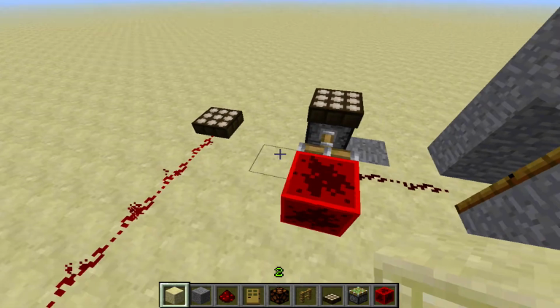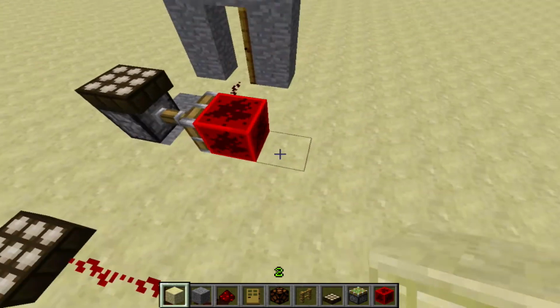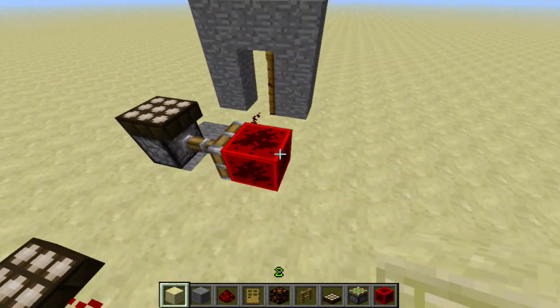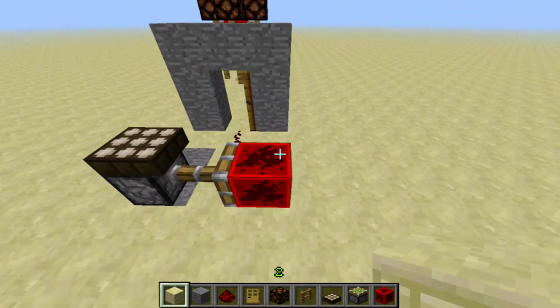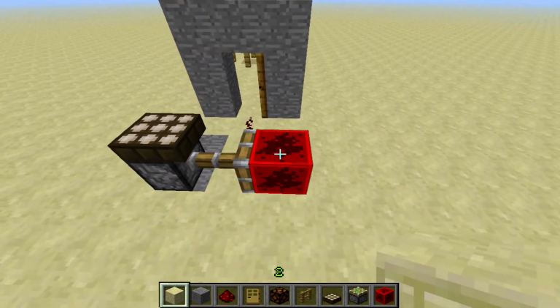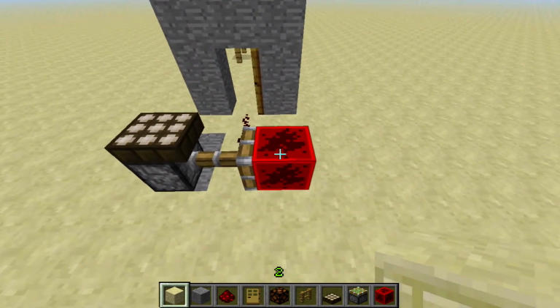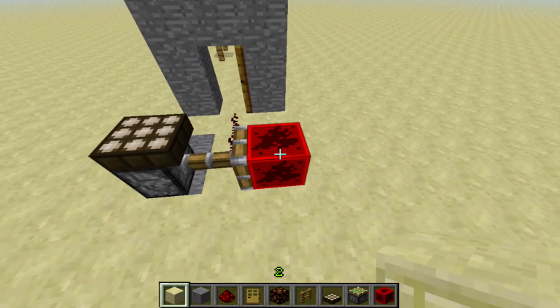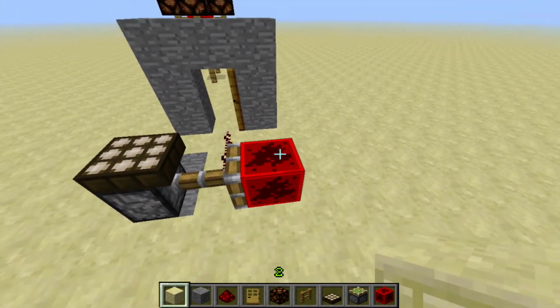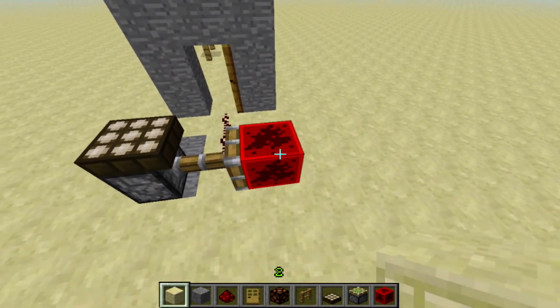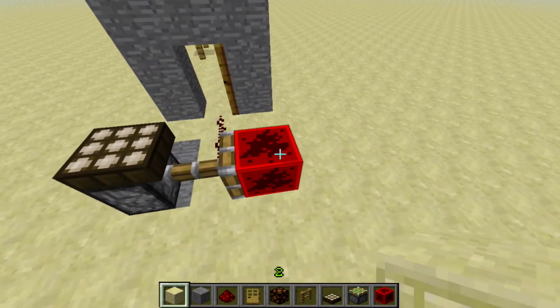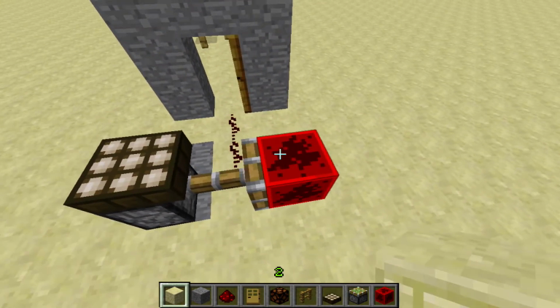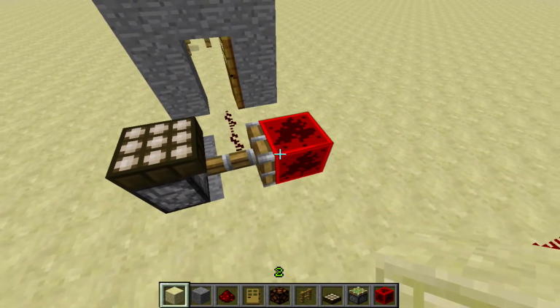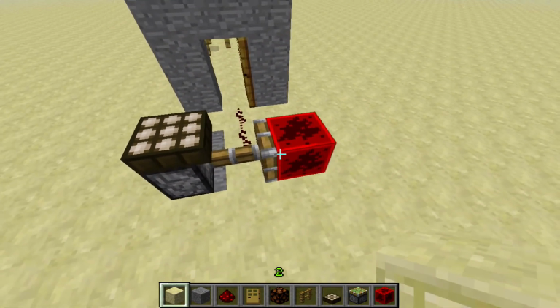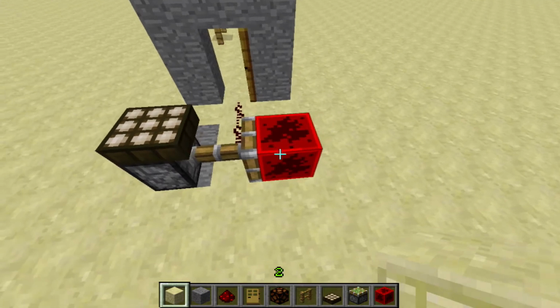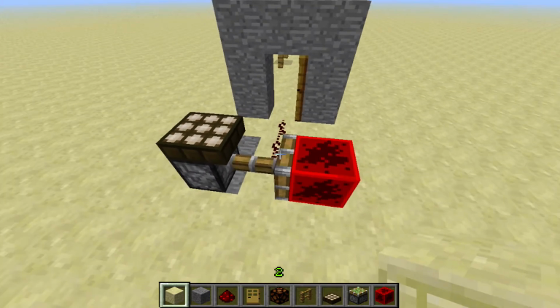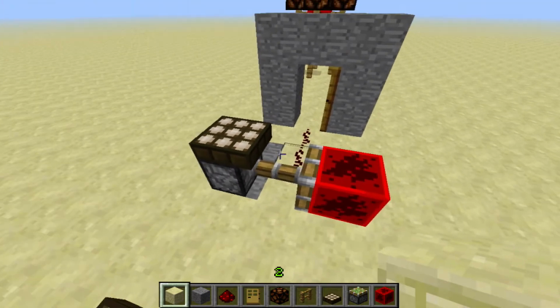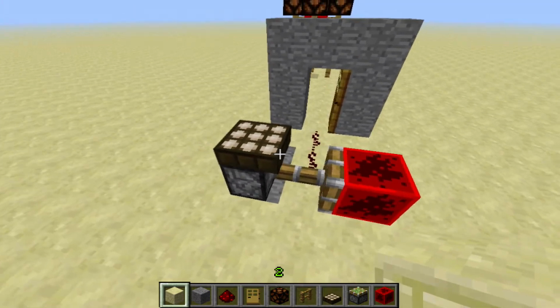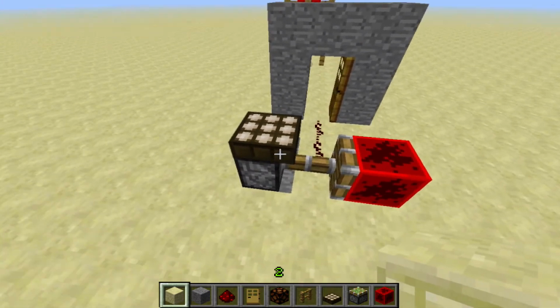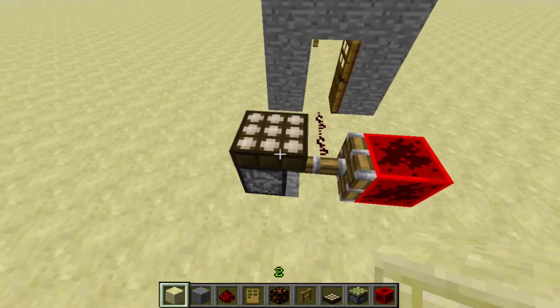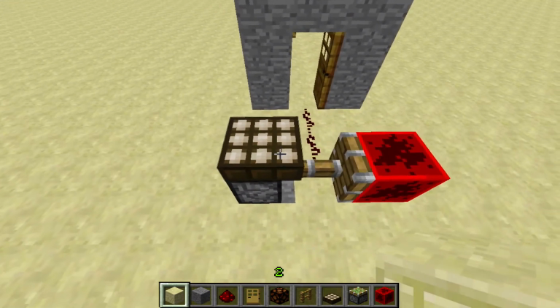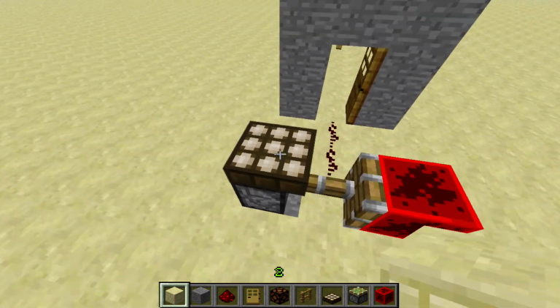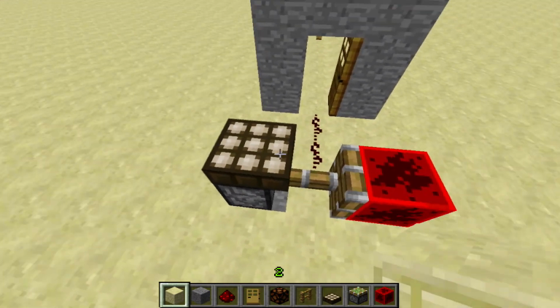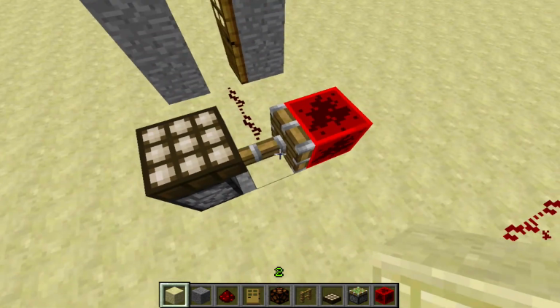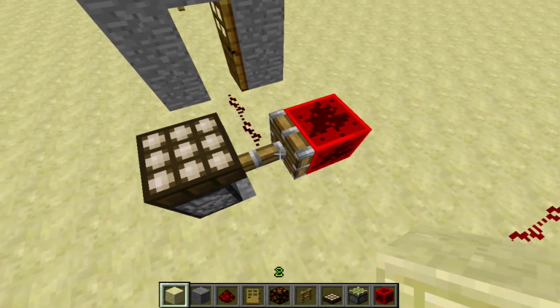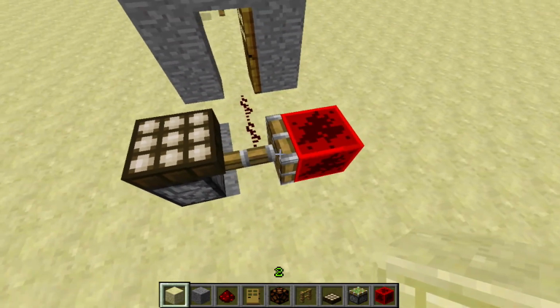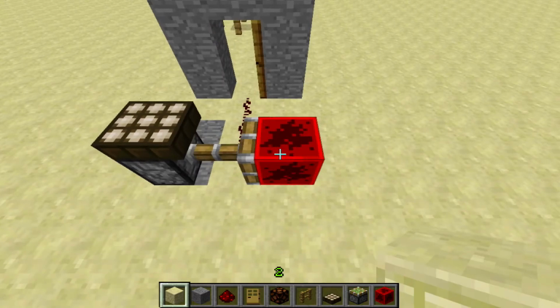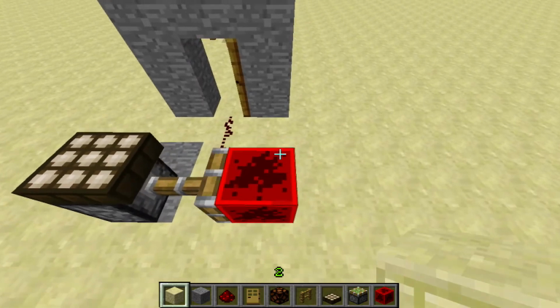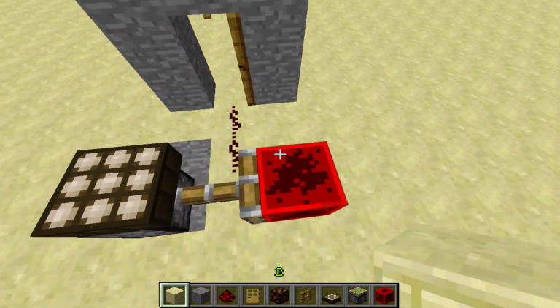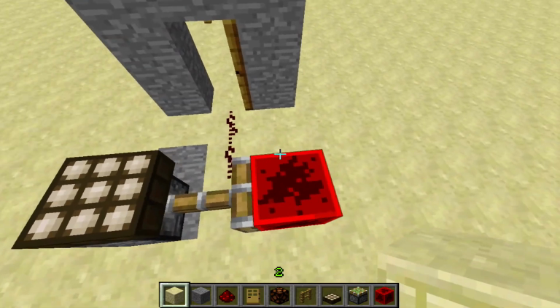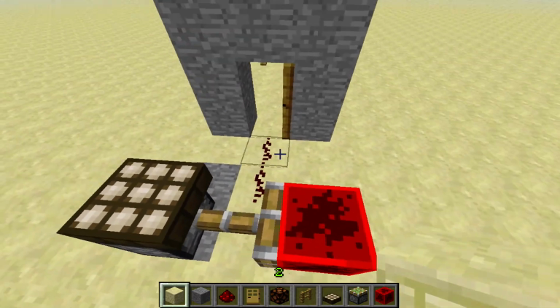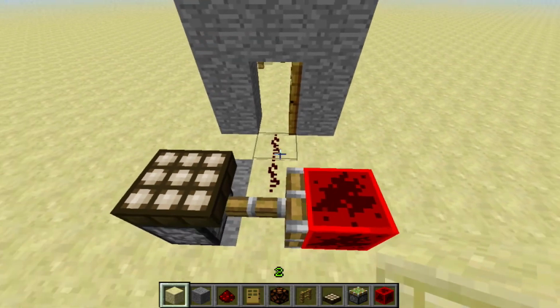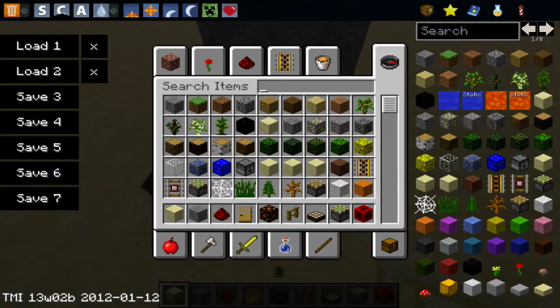So that's the block of redstone — it looks a little different, that's the texture pack I have on. Here's the Daylight Sensor with a piston below it and a block of redstone on the piston.